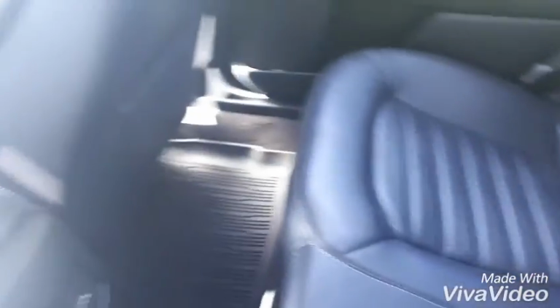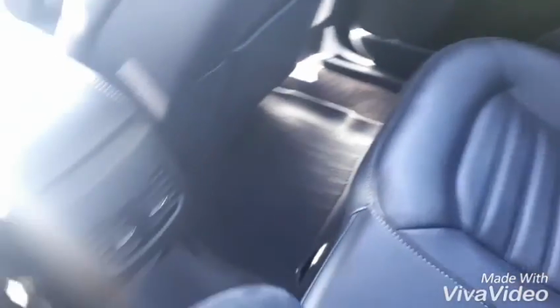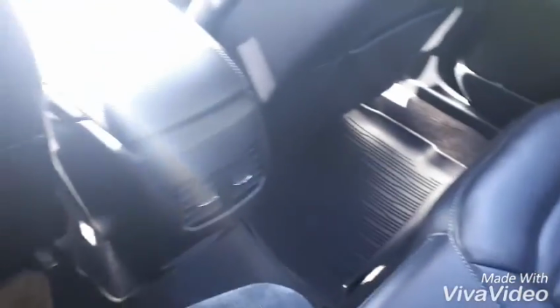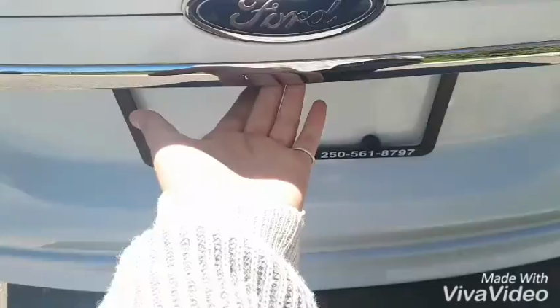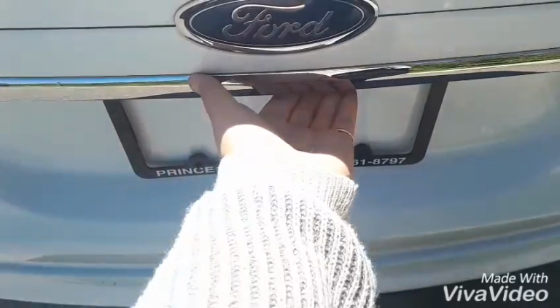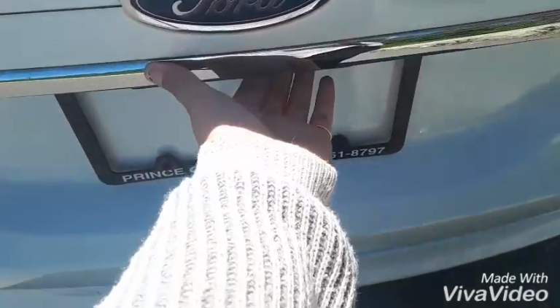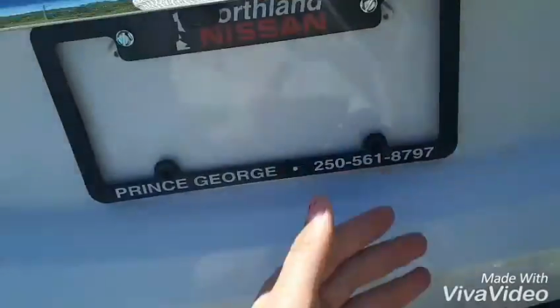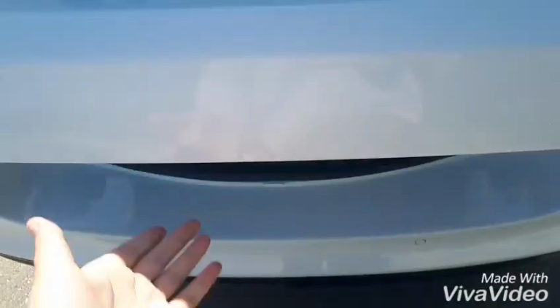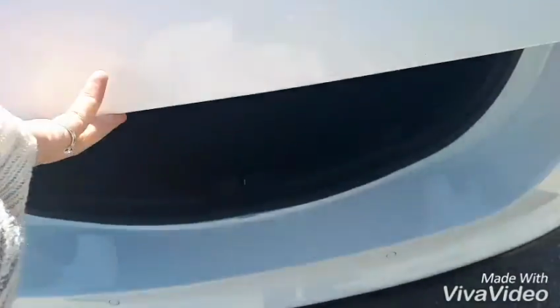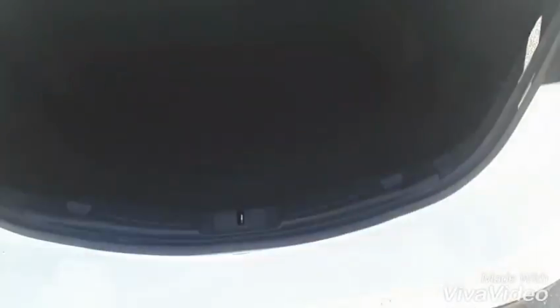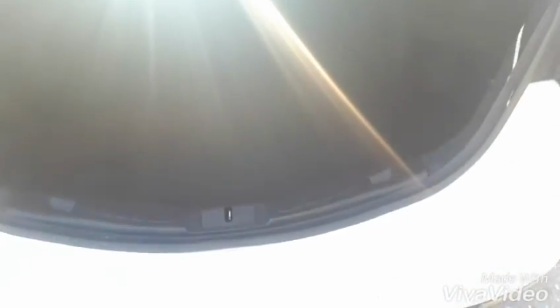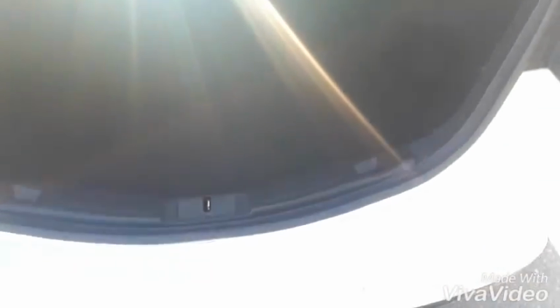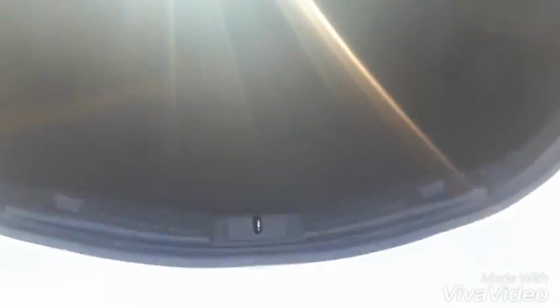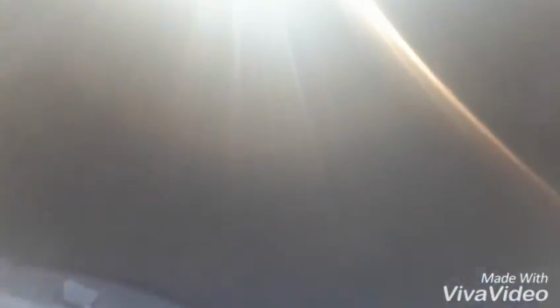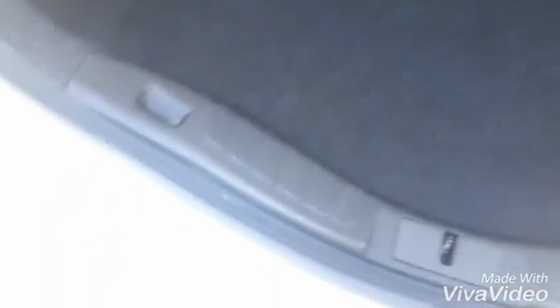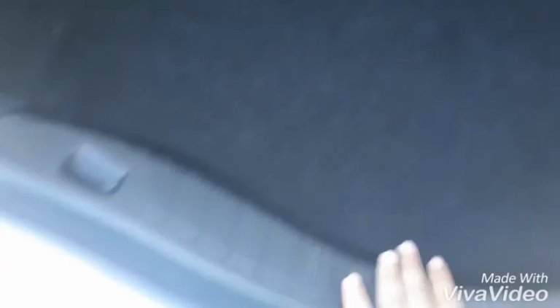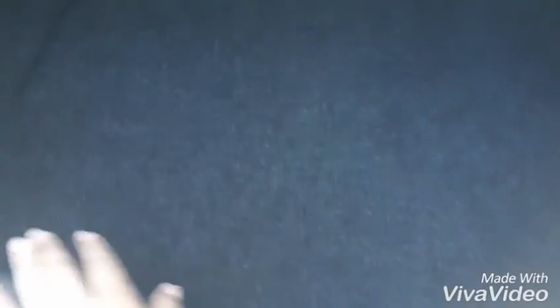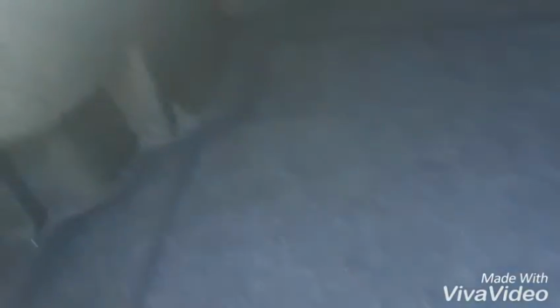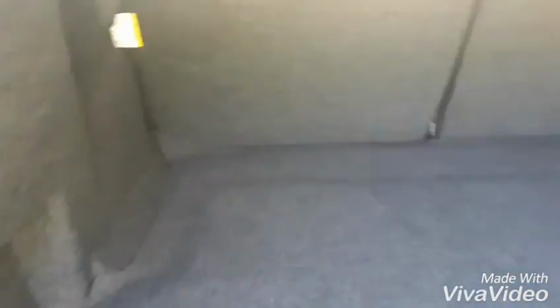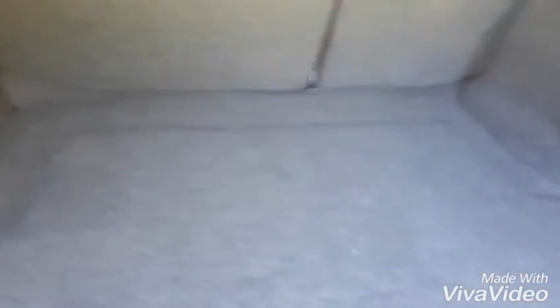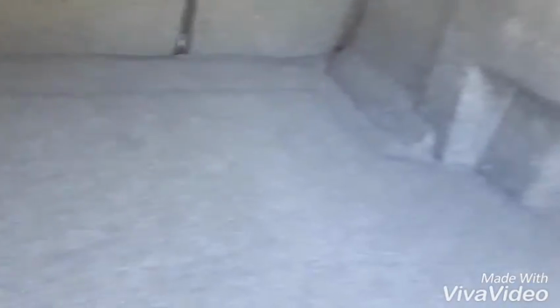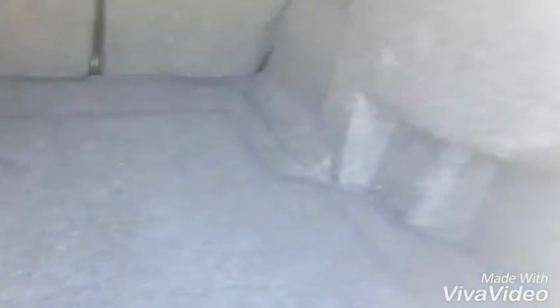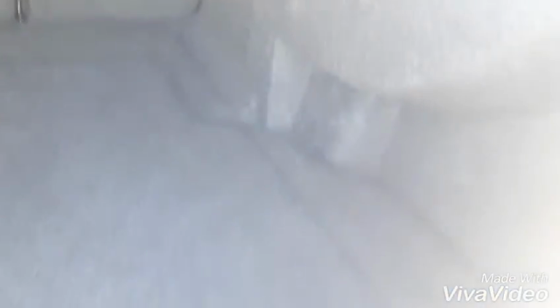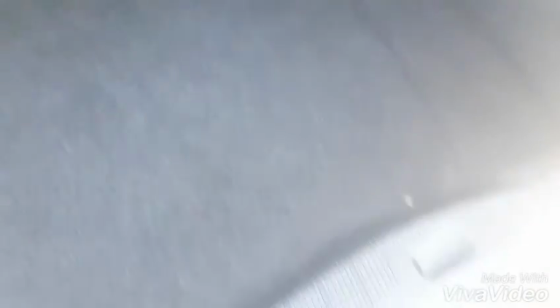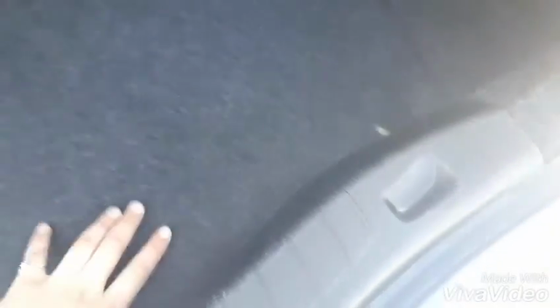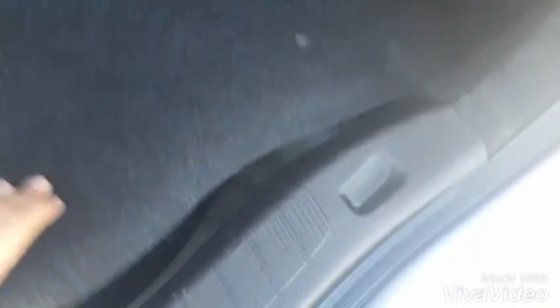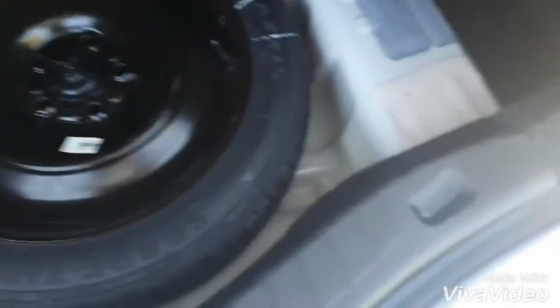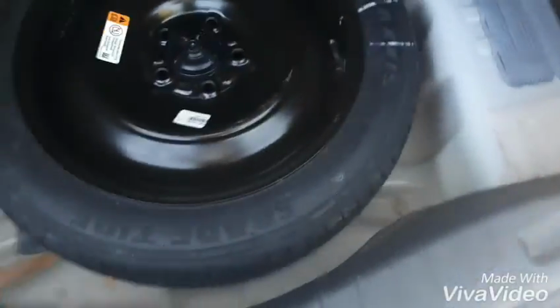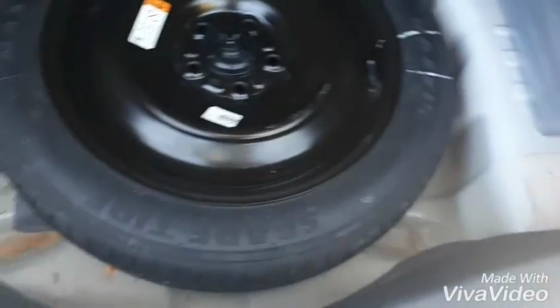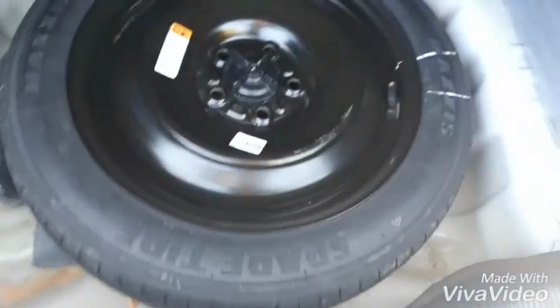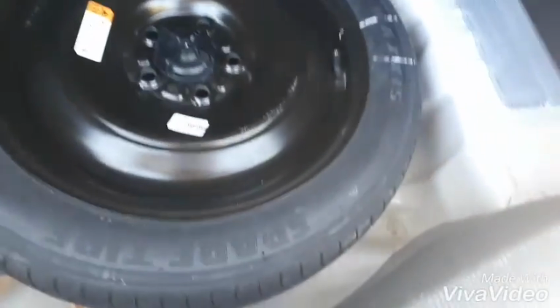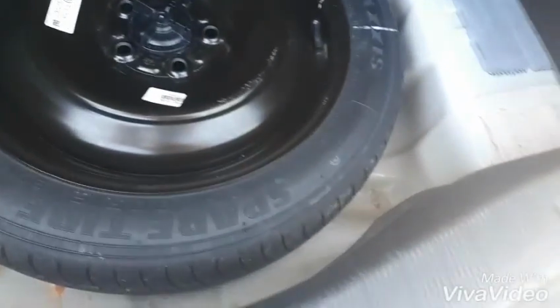Alrighty, I'll show you the trunk. So lots of room back here. I like that it isn't a huge jump to the bottom — that always makes it really nice. And then underneath we have your spare tire and some of your roadside tools.